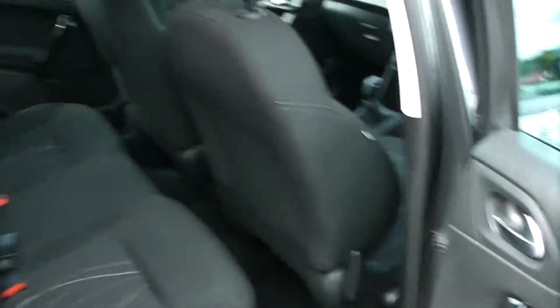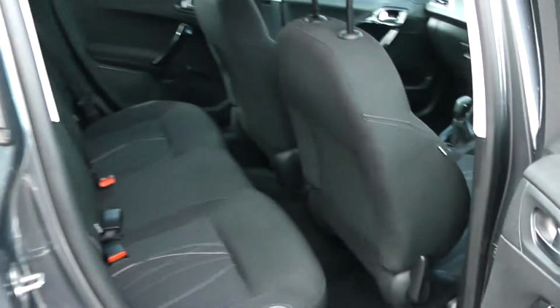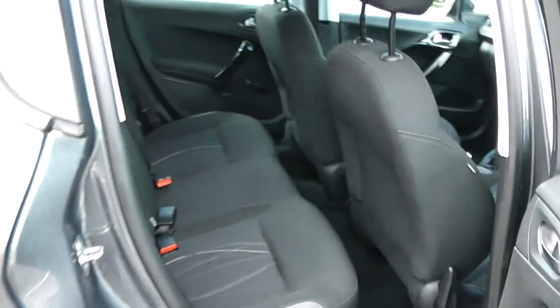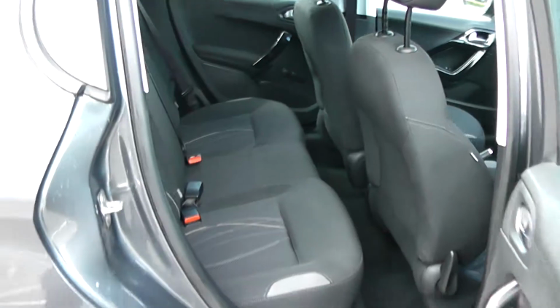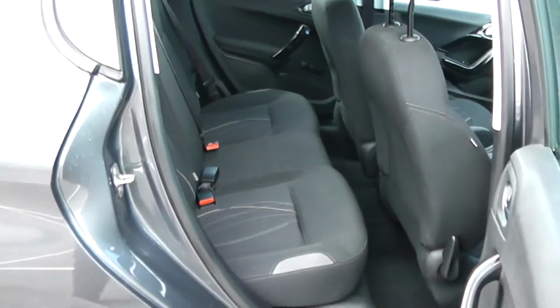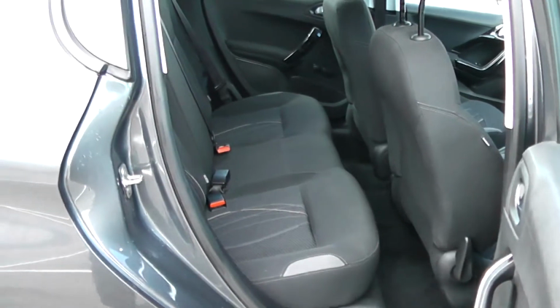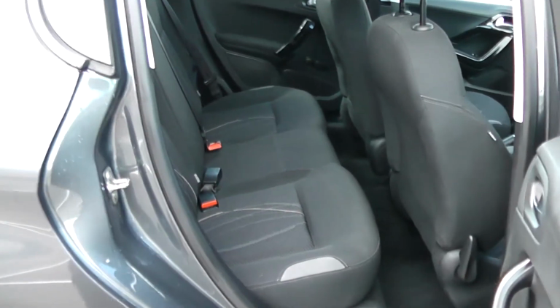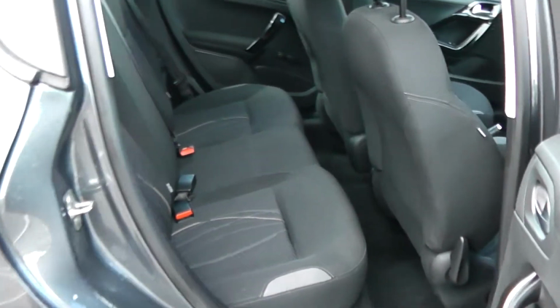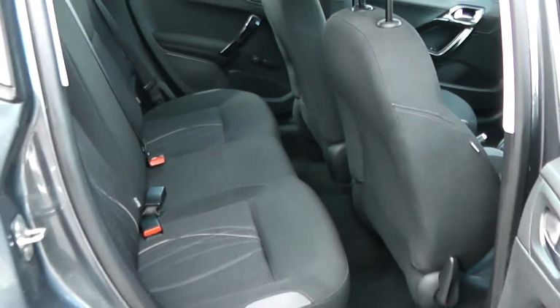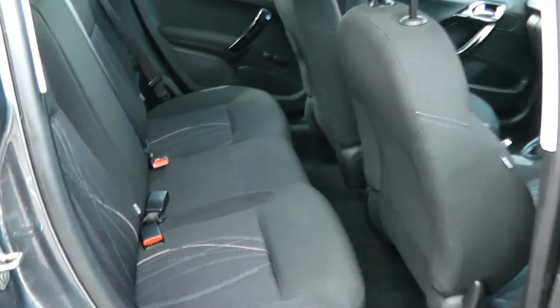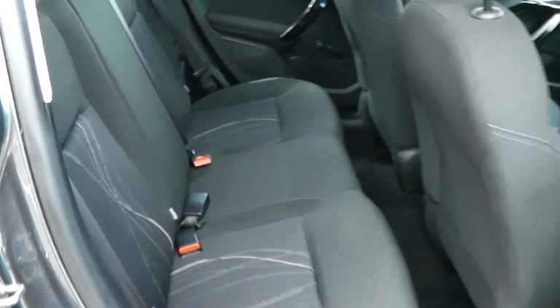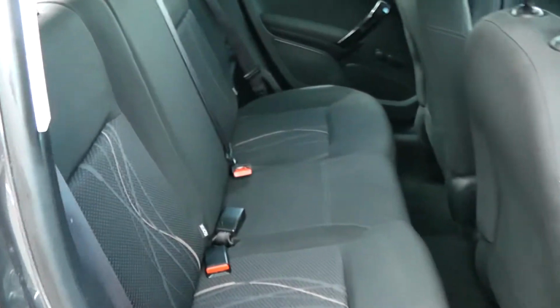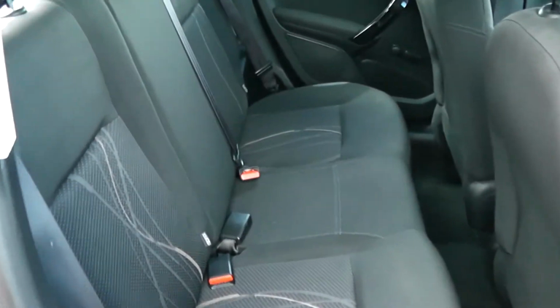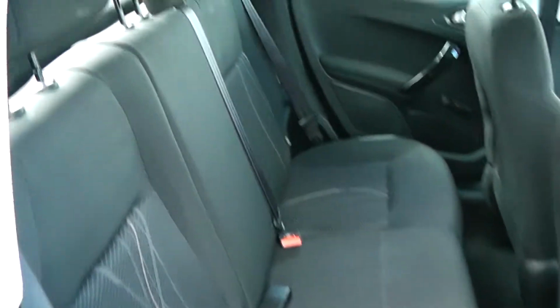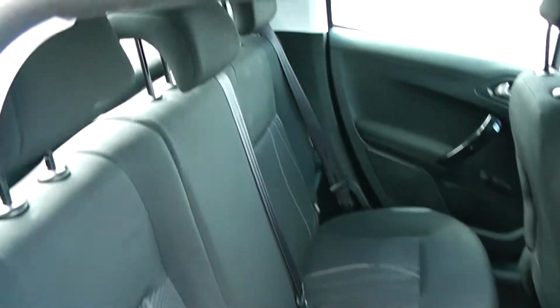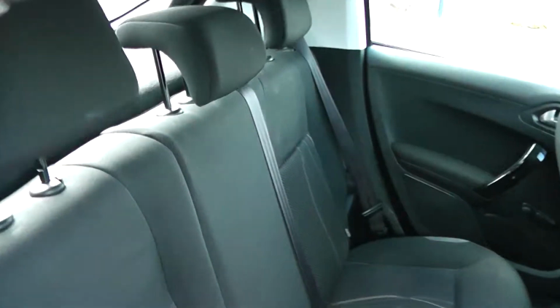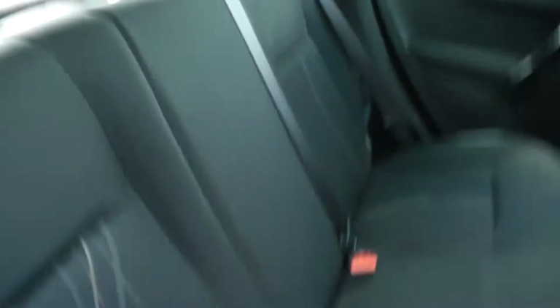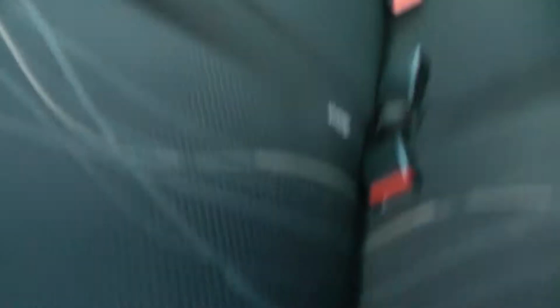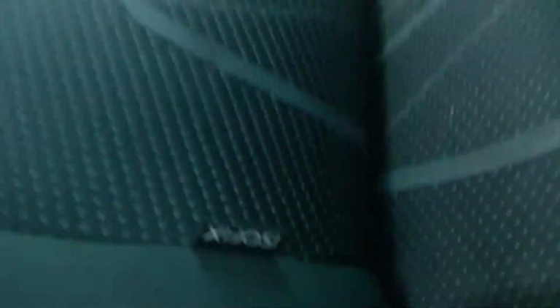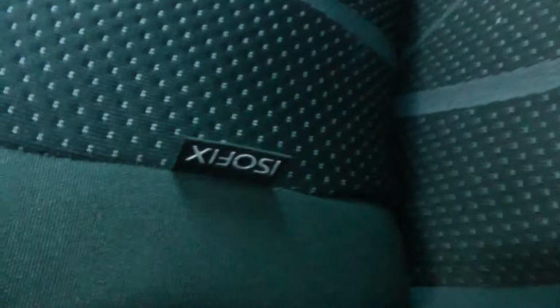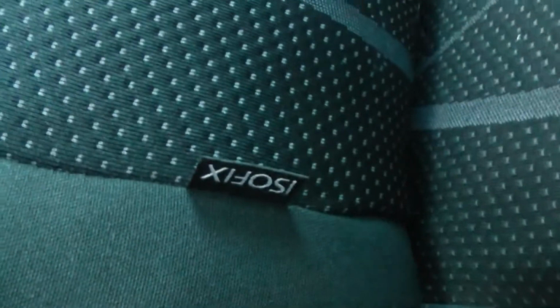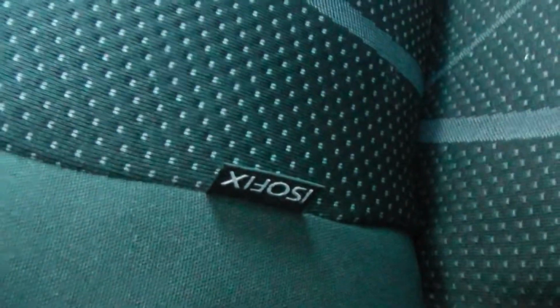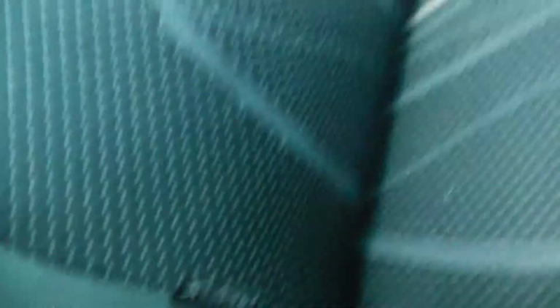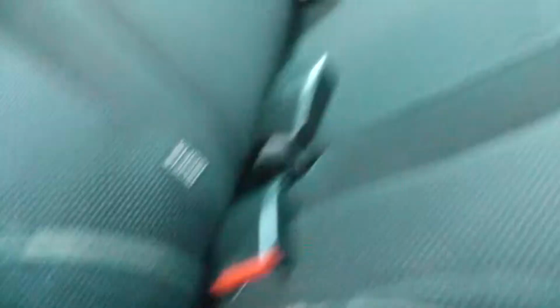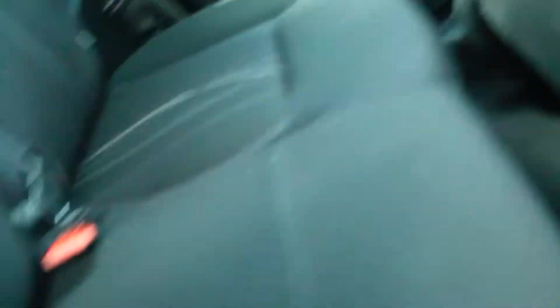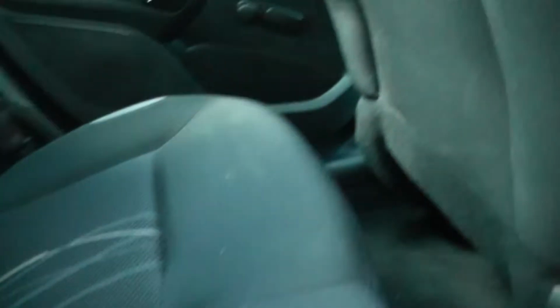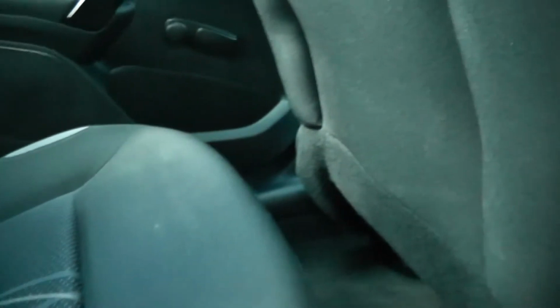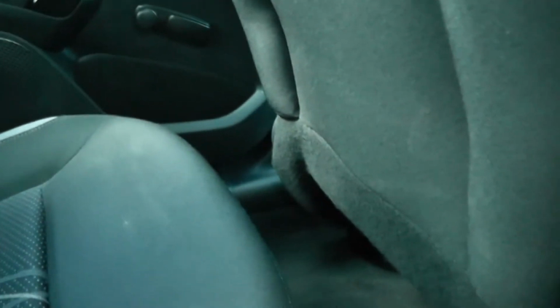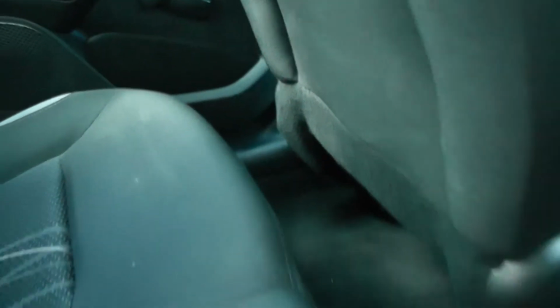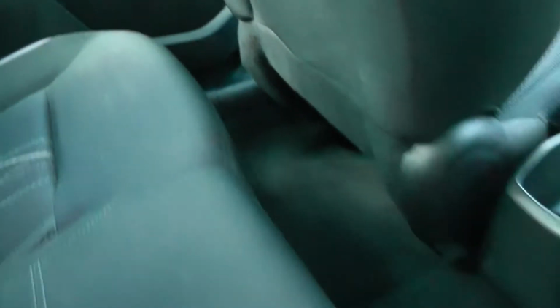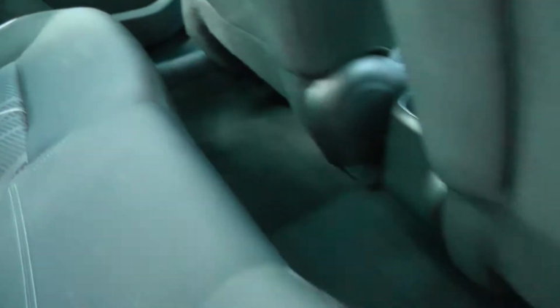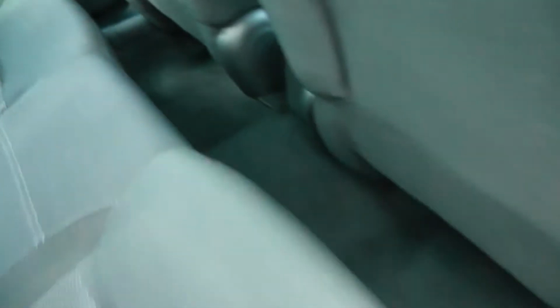It's a patterned cloth interior running all the way through the vehicle with three seats in the rear, fitted with three-point seat belts, headrests, and all equipped with ISOFIX.